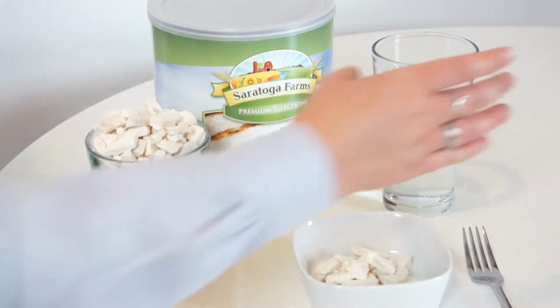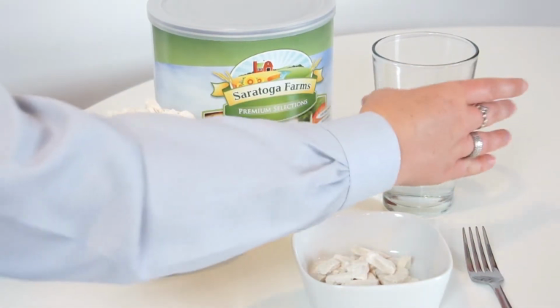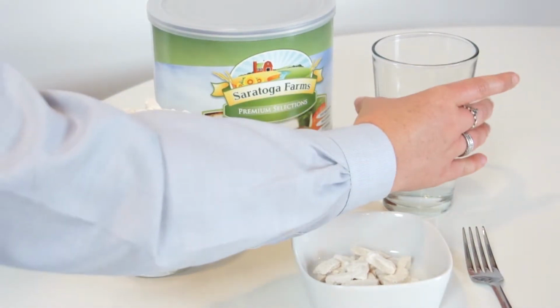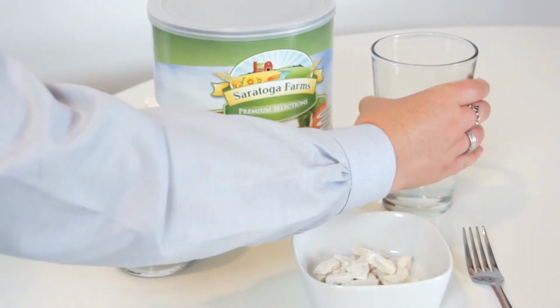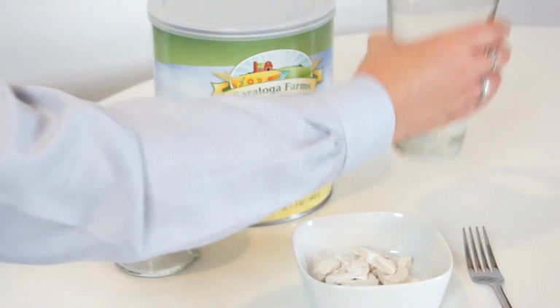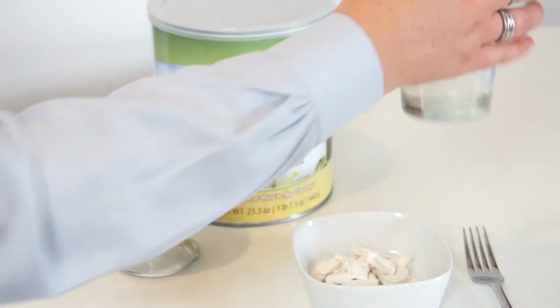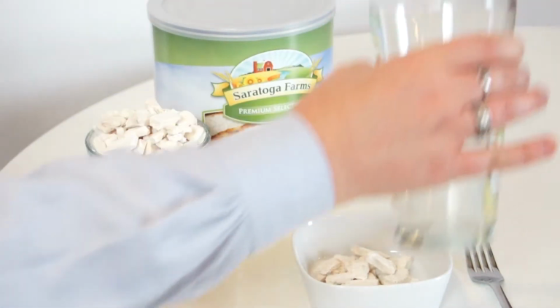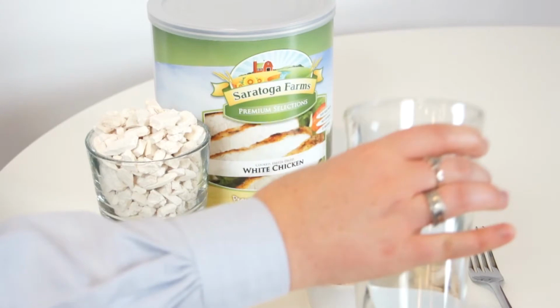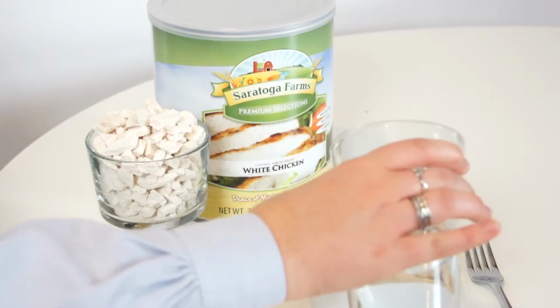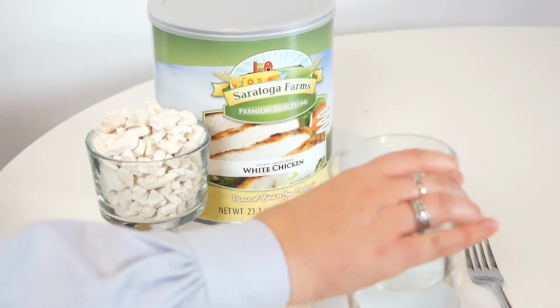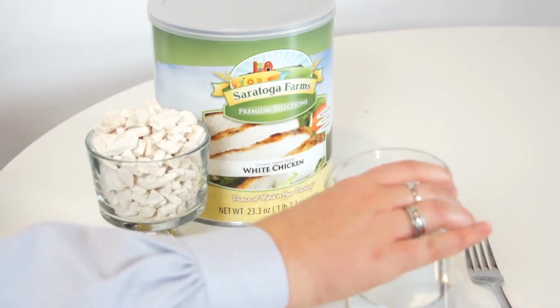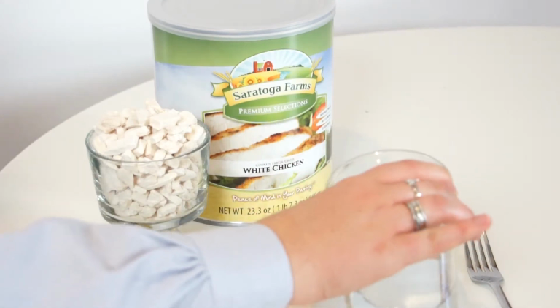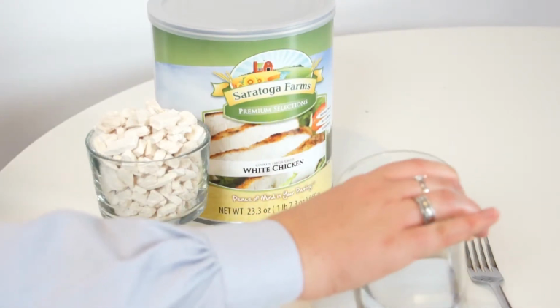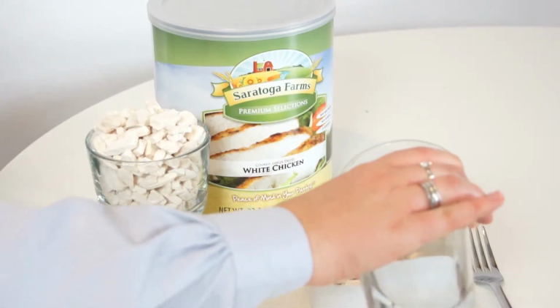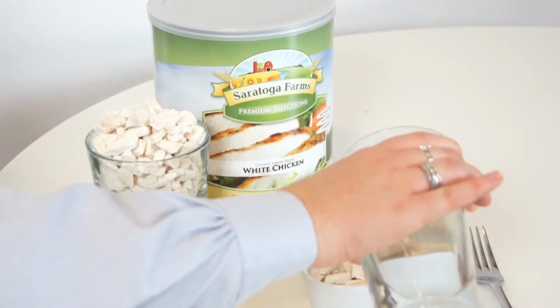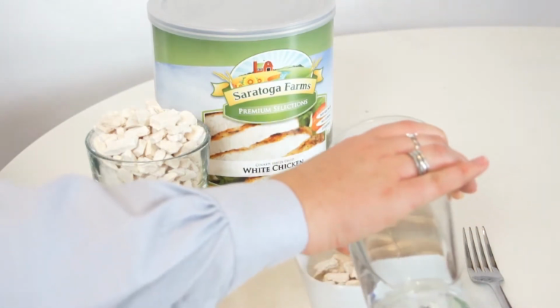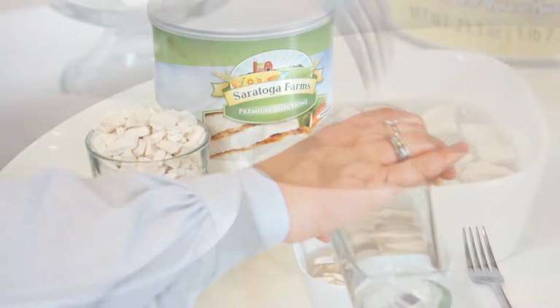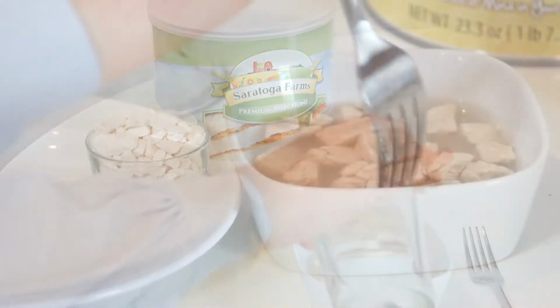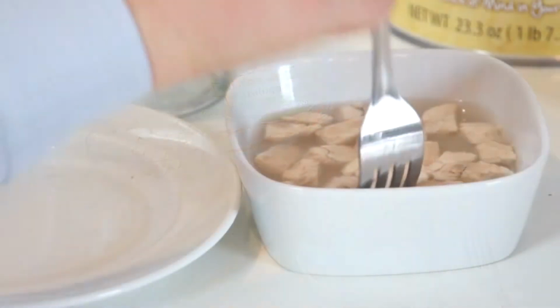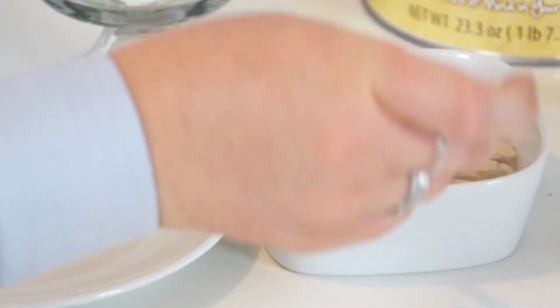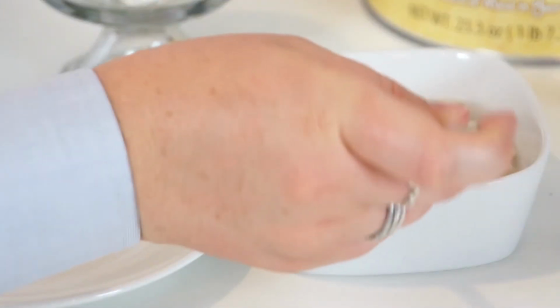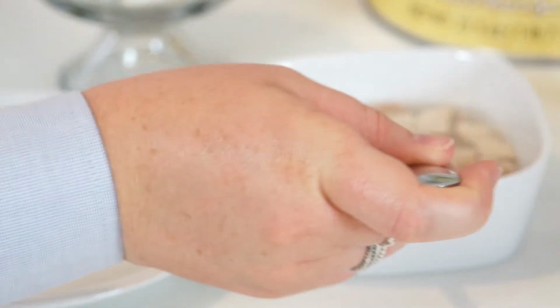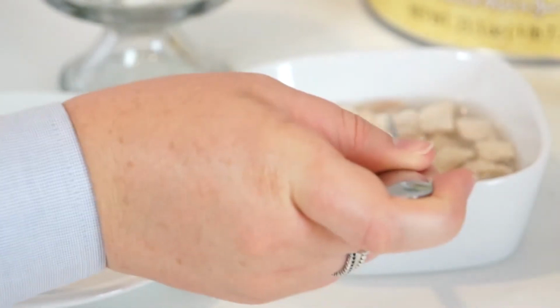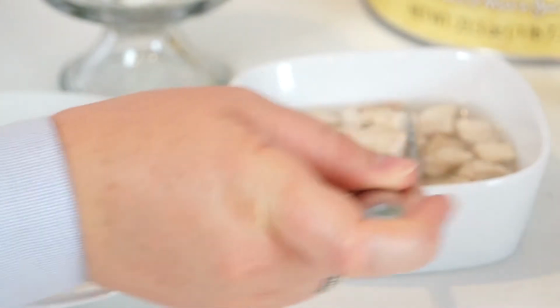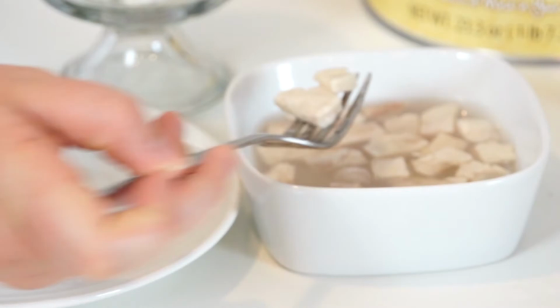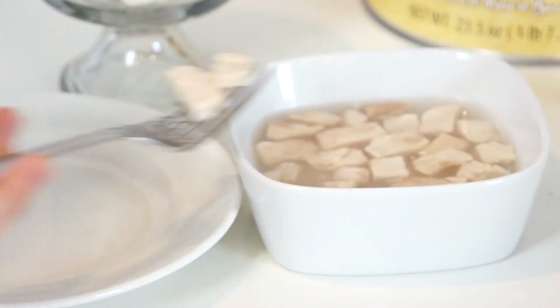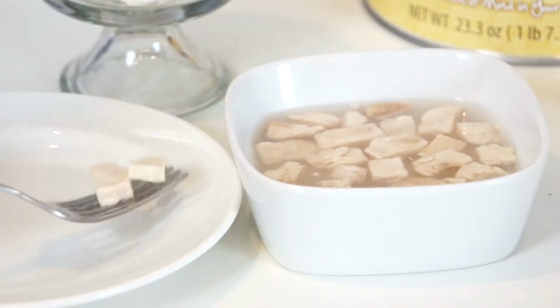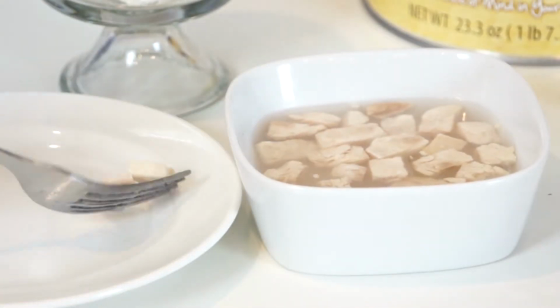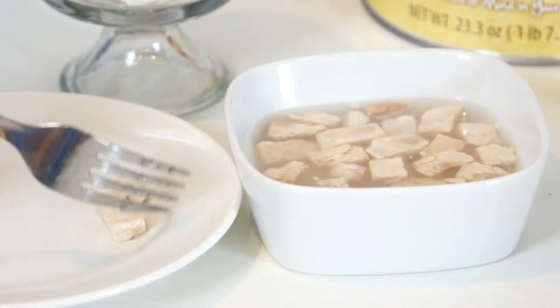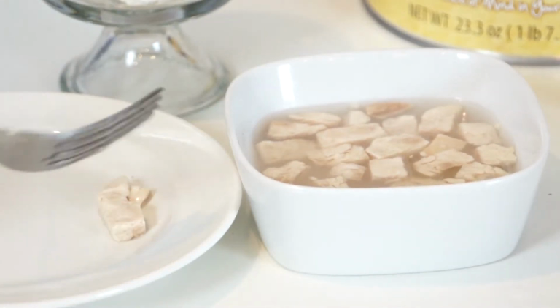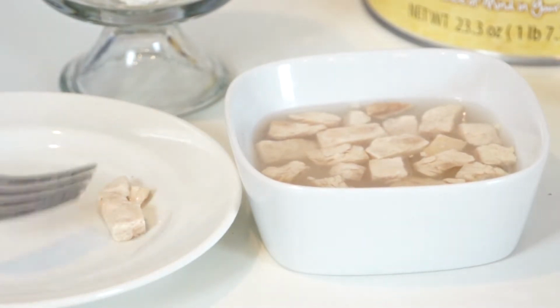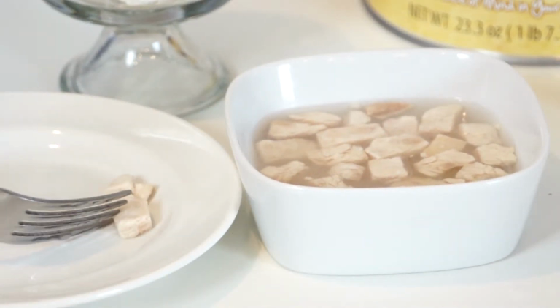All you need to do is reconstitute it by soaking it in water for five to ten minutes. Just drain the excess water and then you have tender, juicy chicken ready to eat.